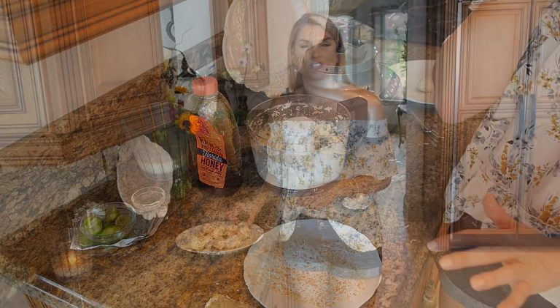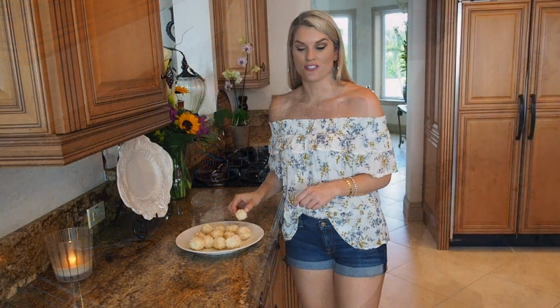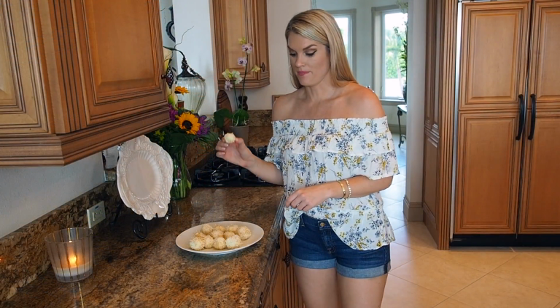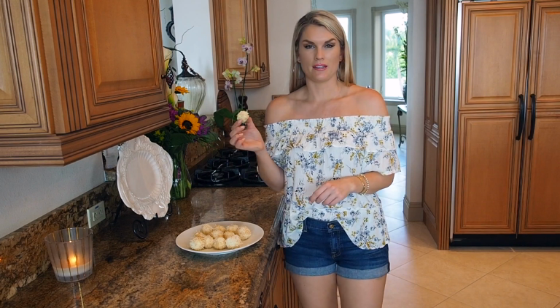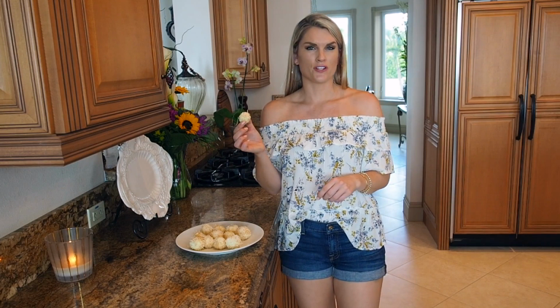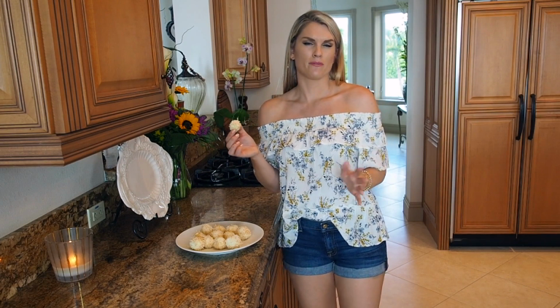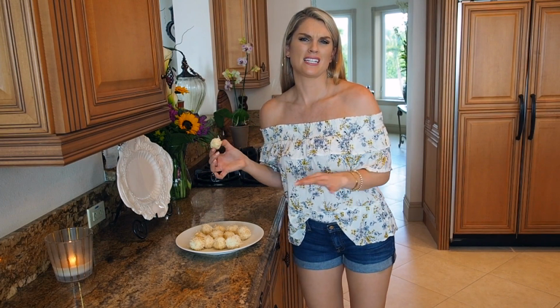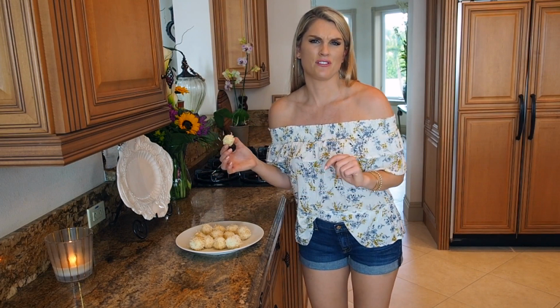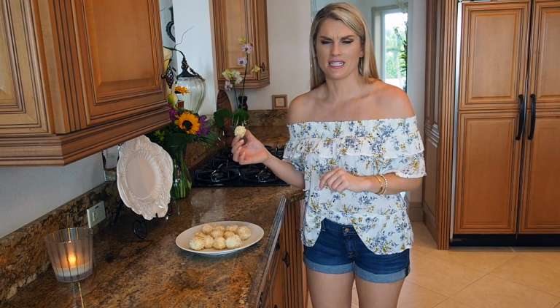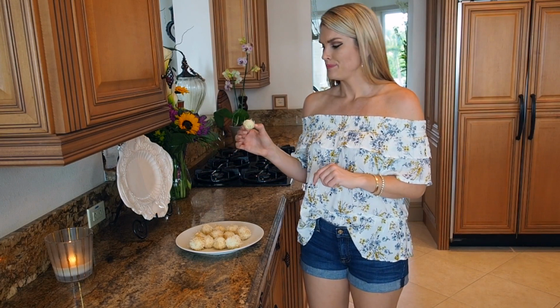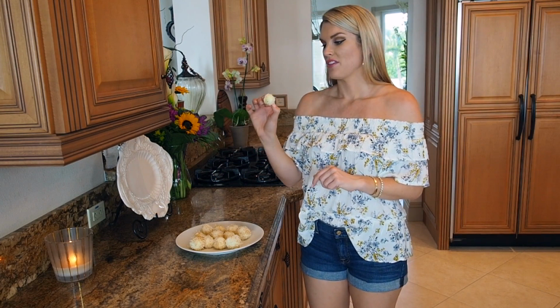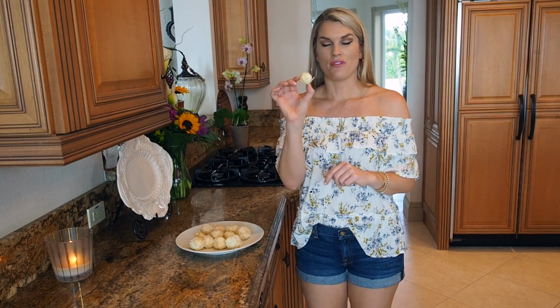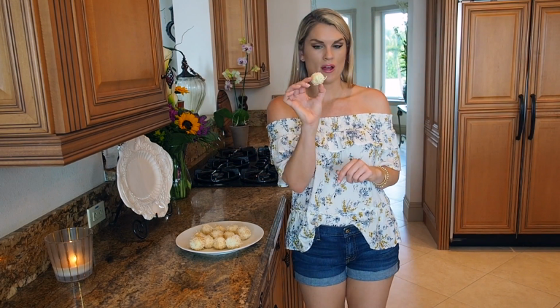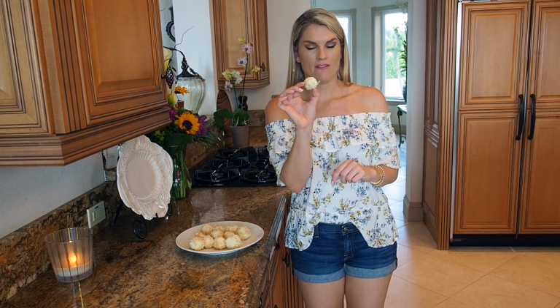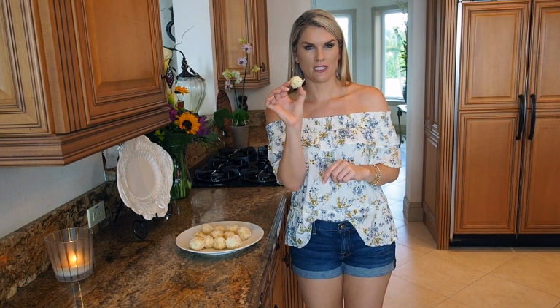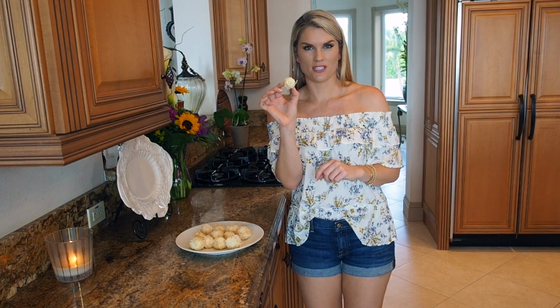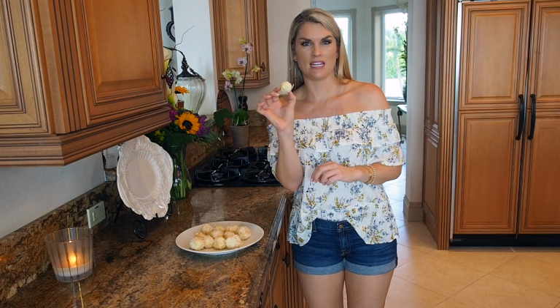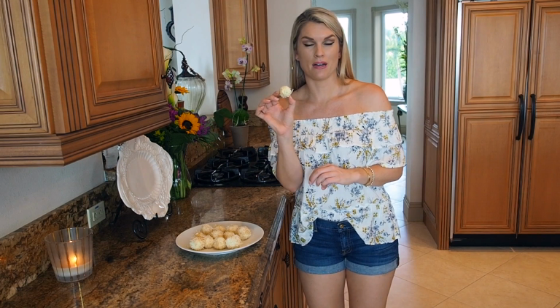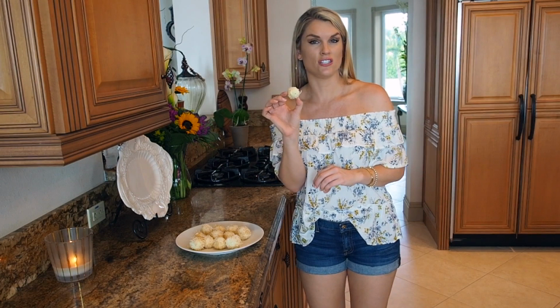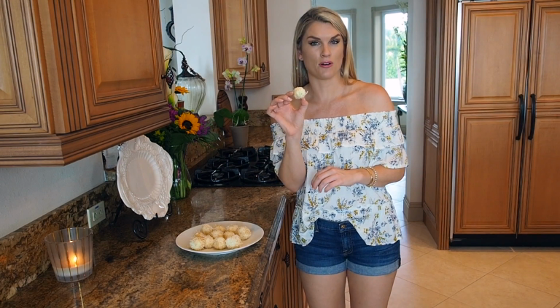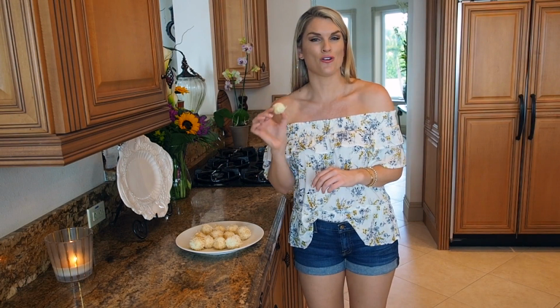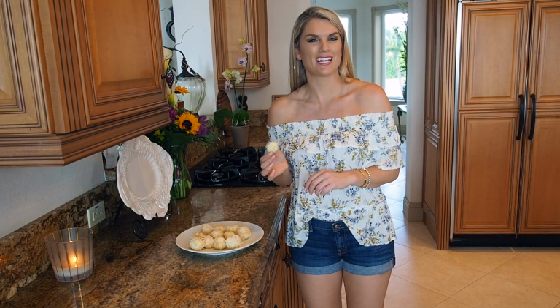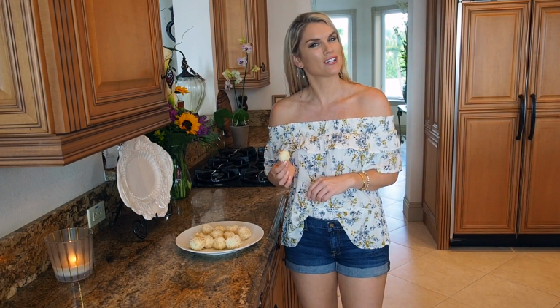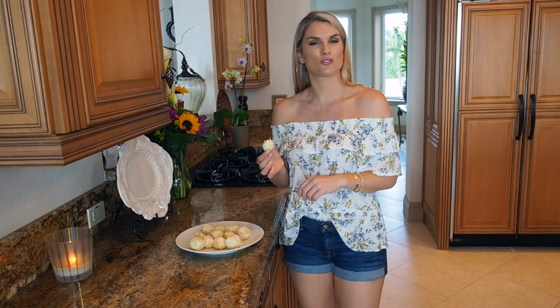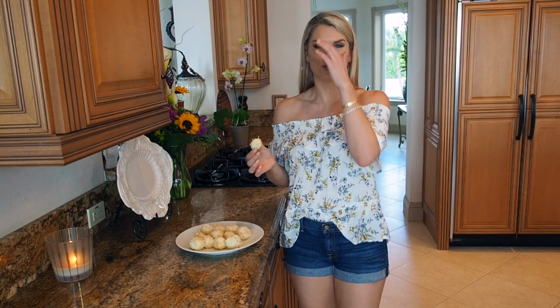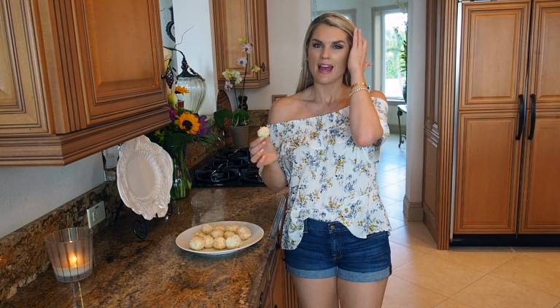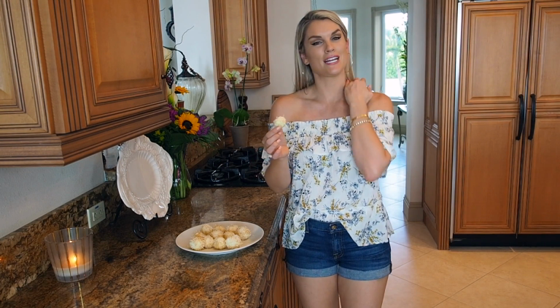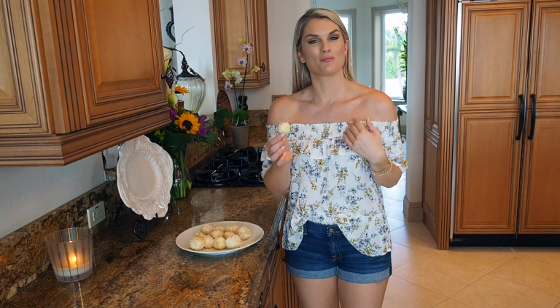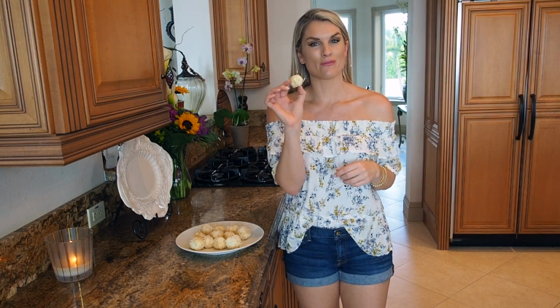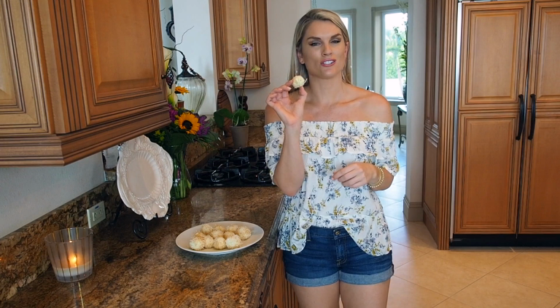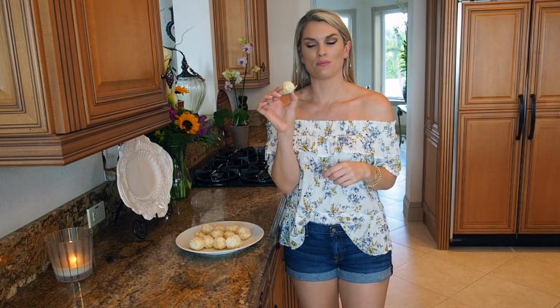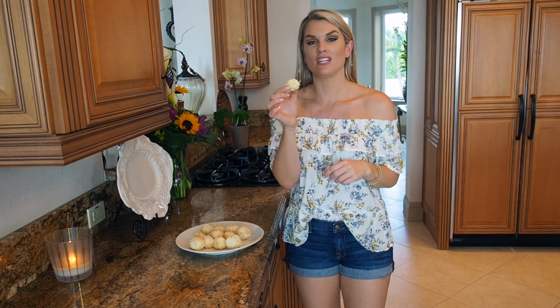These are done — they've been in the refrigerator for about 10 to 15 minutes. There you have my delicious key lime pie cheesecake balls. I hope you like it, and don't forget to subscribe to Everyday Gourmet with Blakely for more delicious recipes and videos.